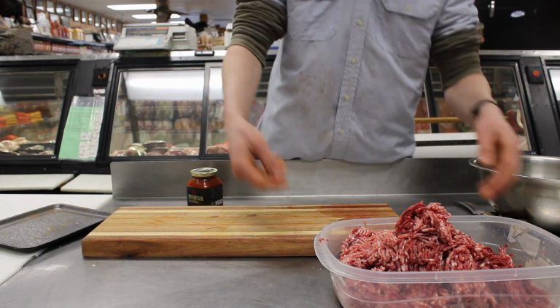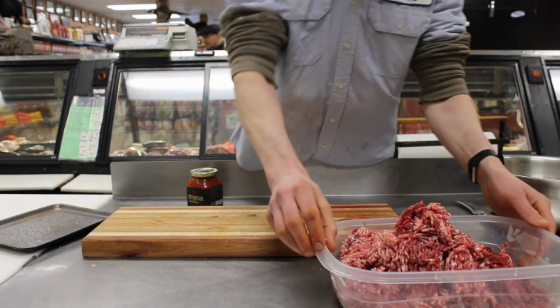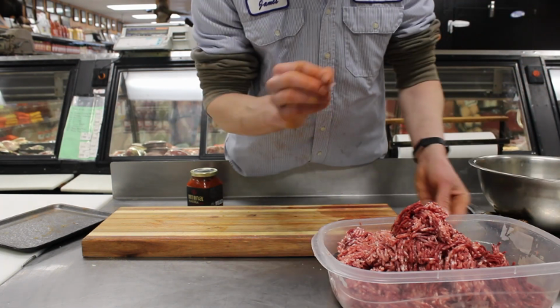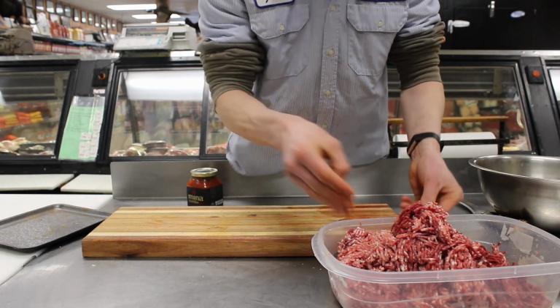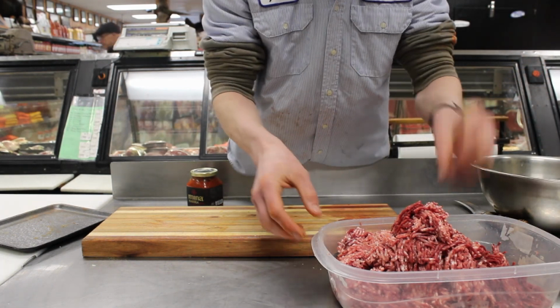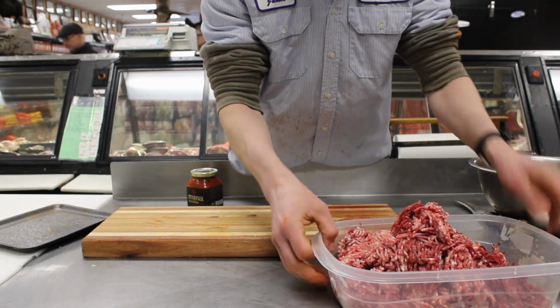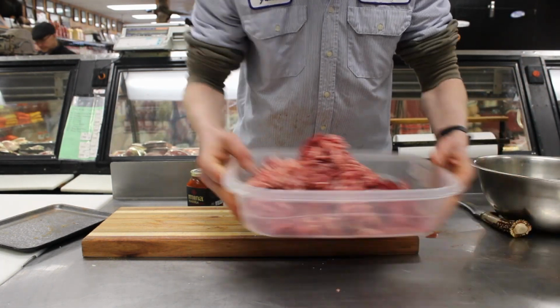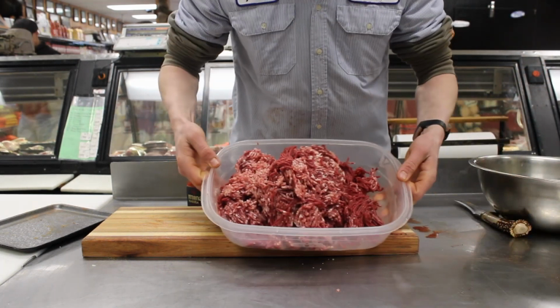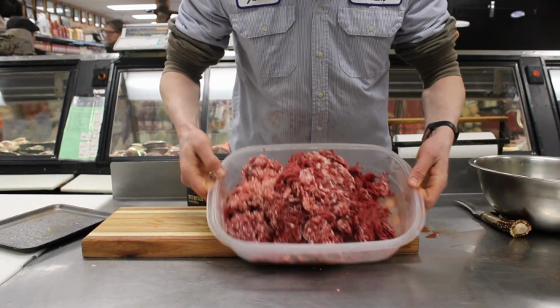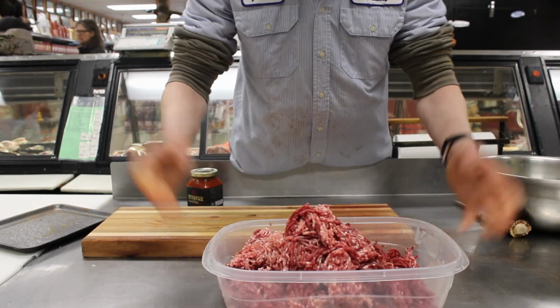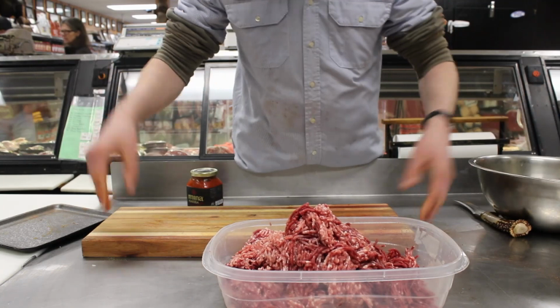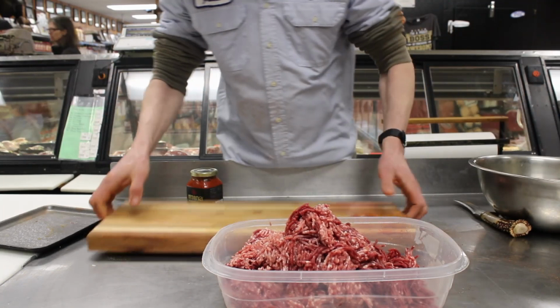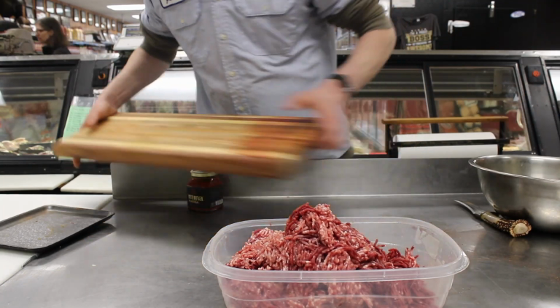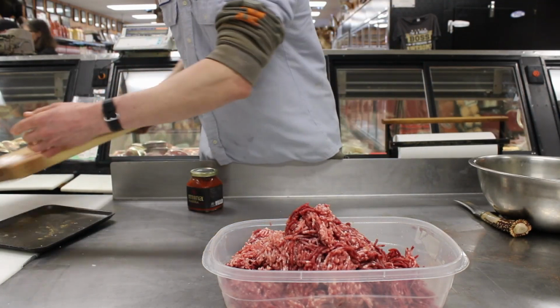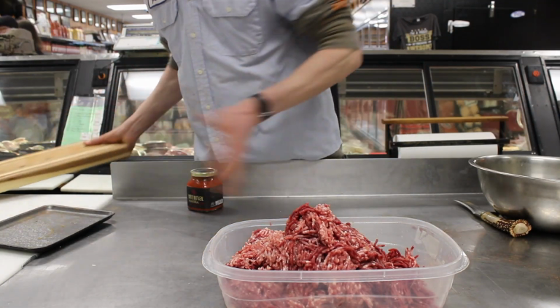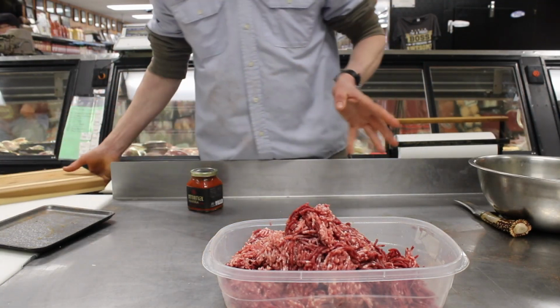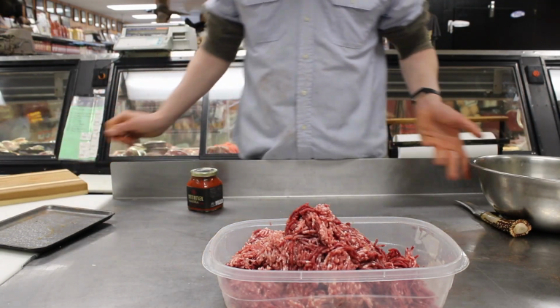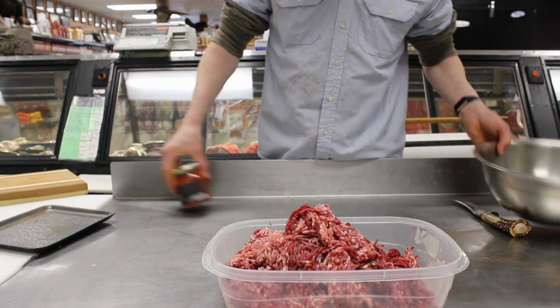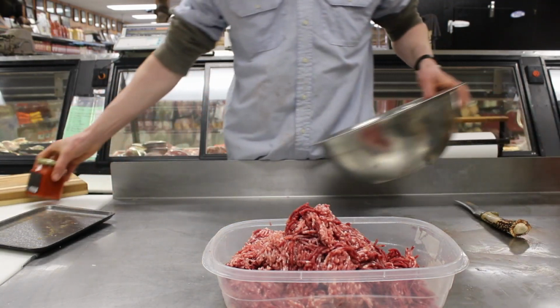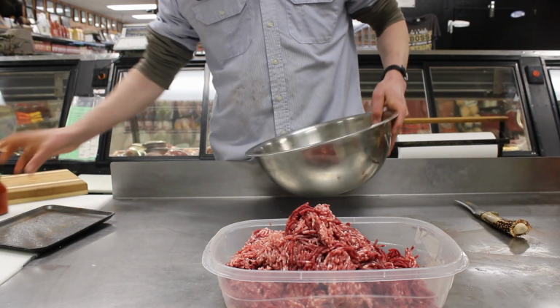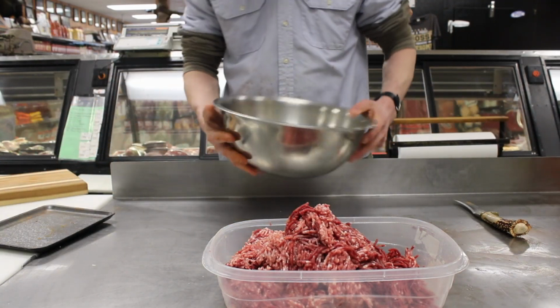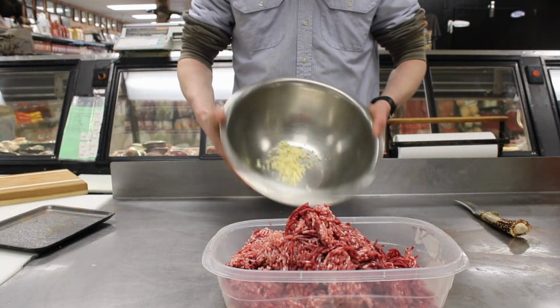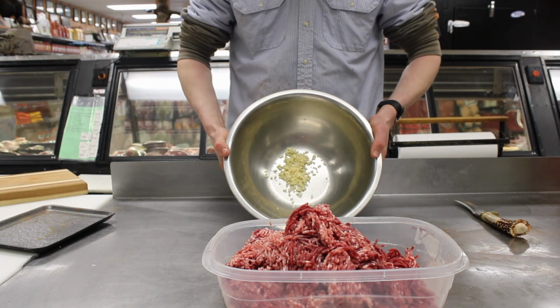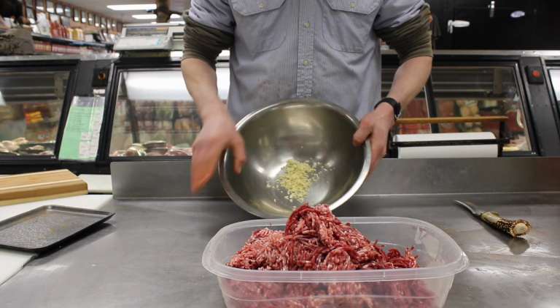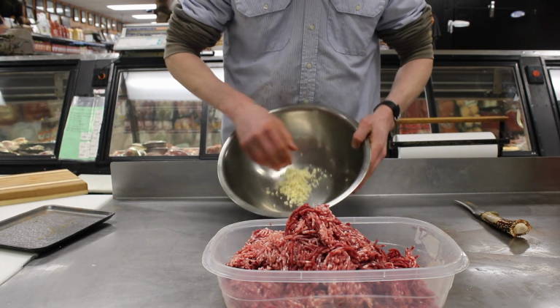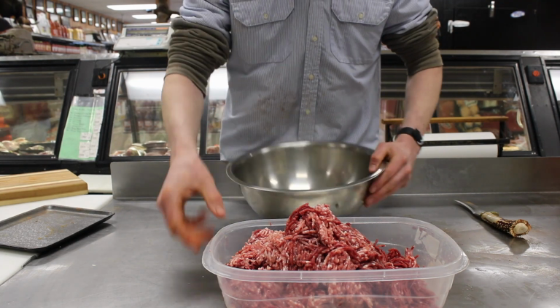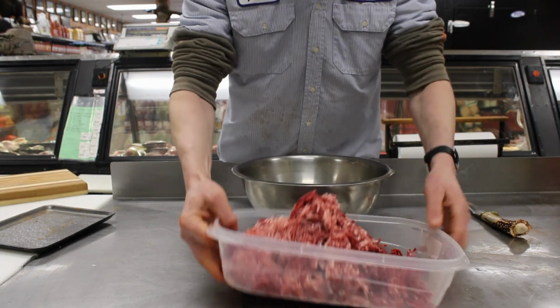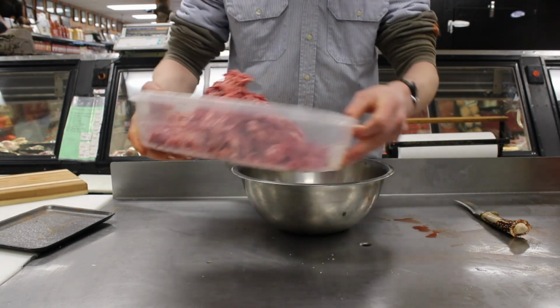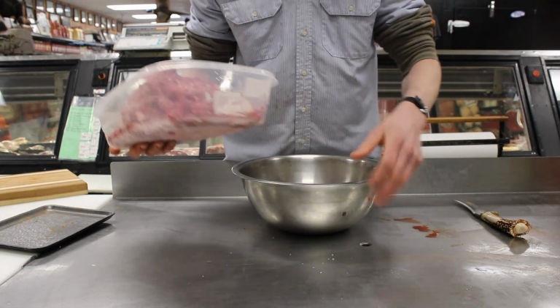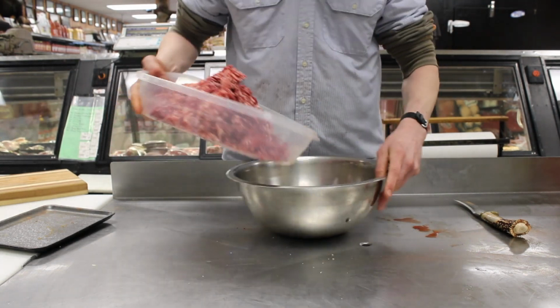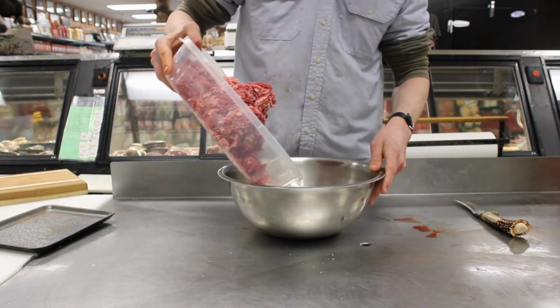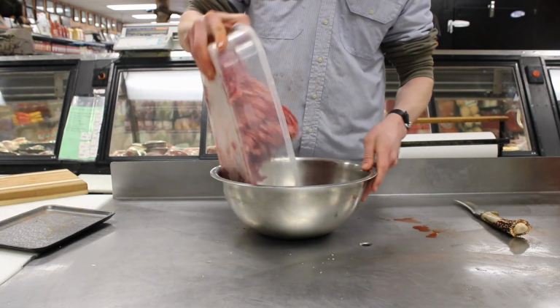We've got the ground meat after putting it through the grinder here. We're just going to add the meat in.